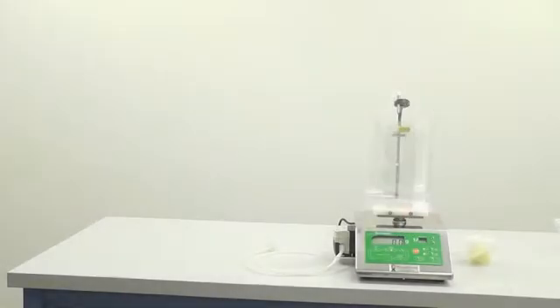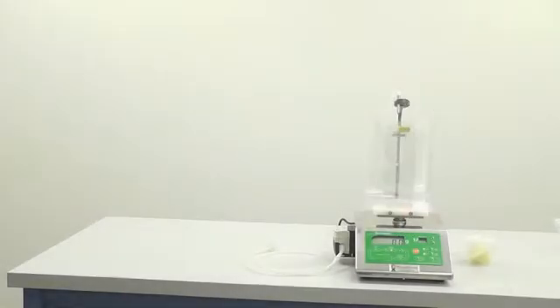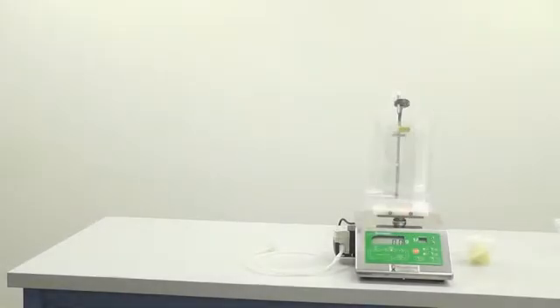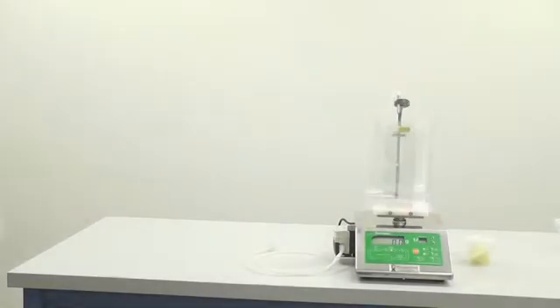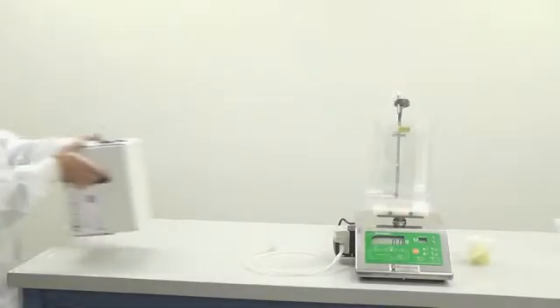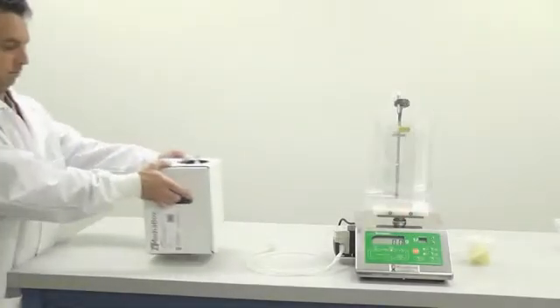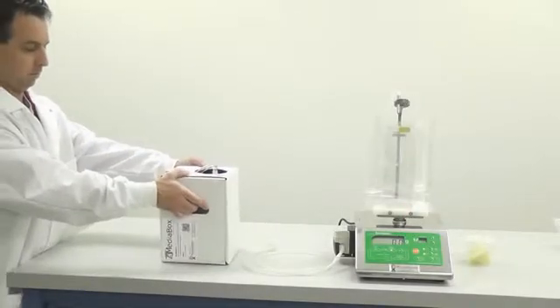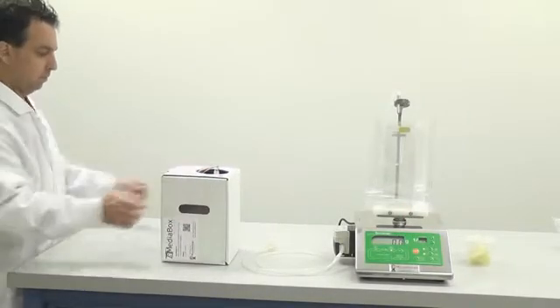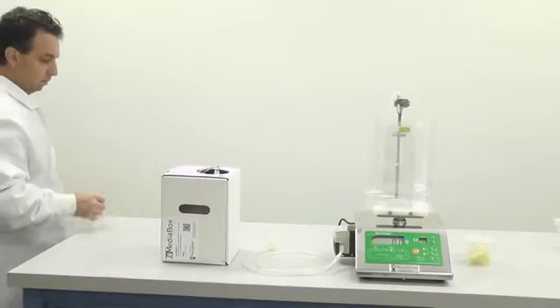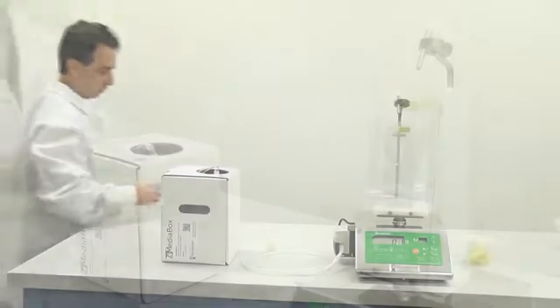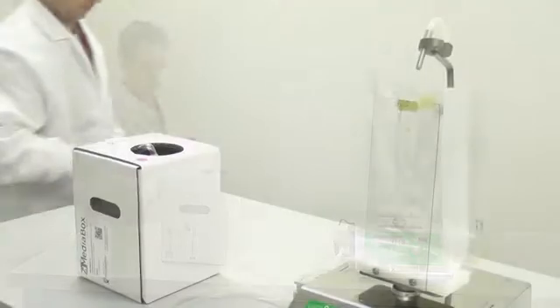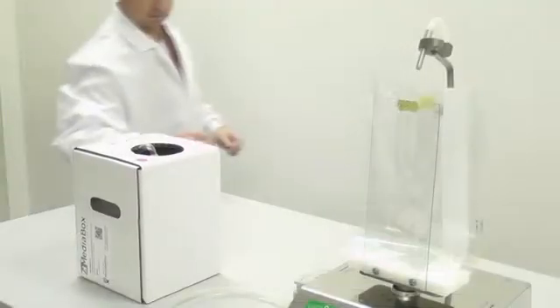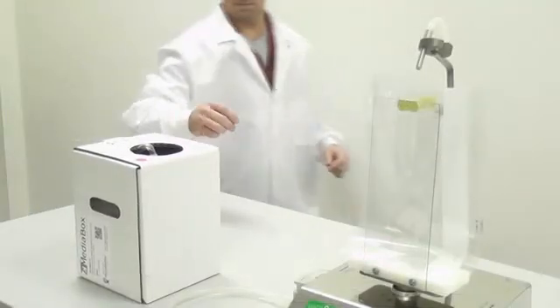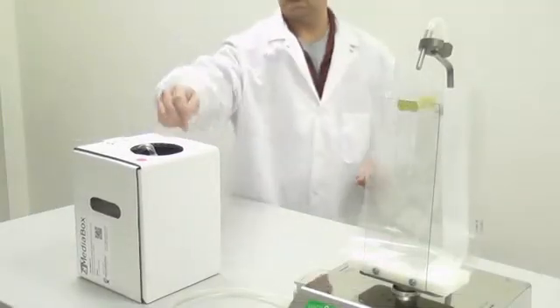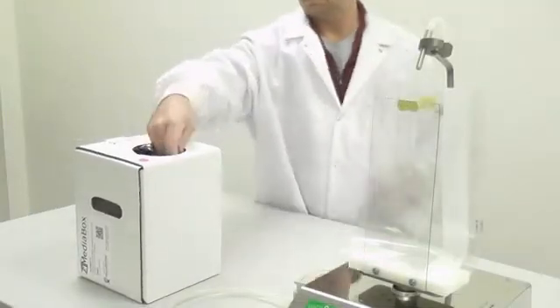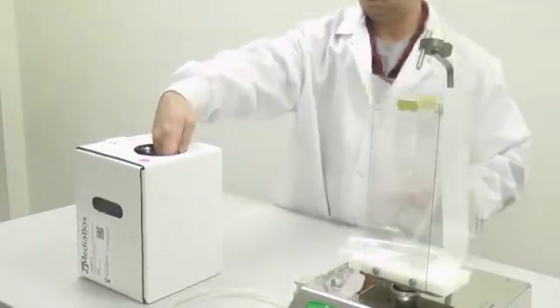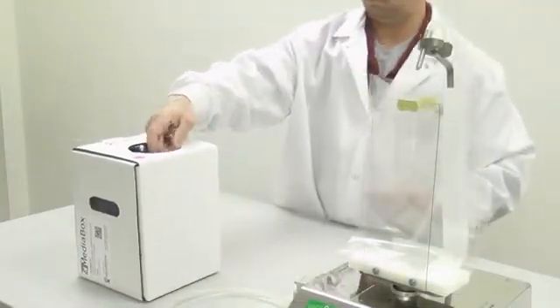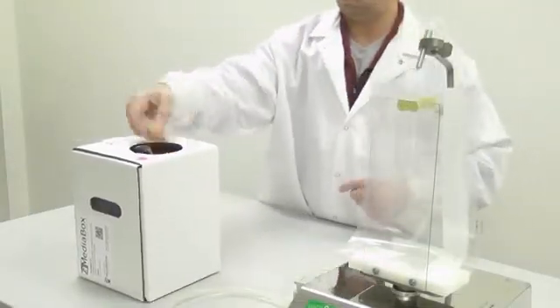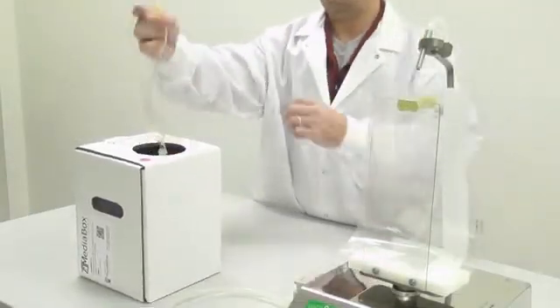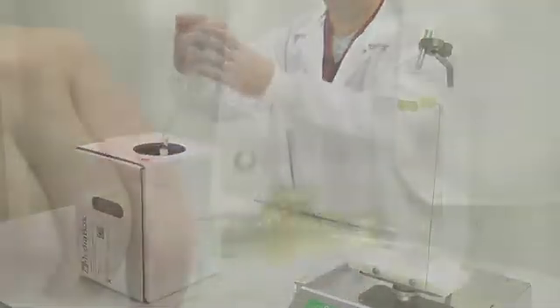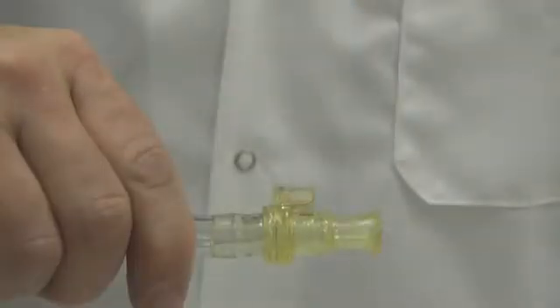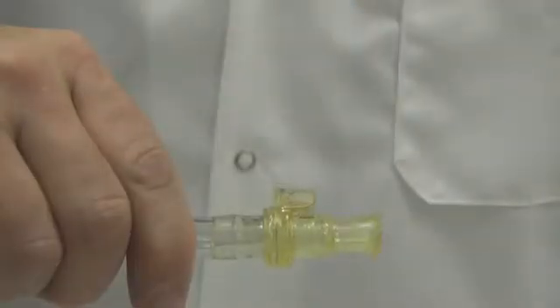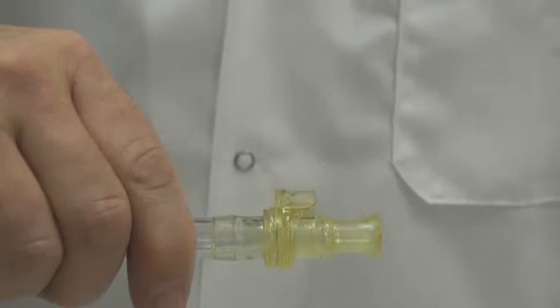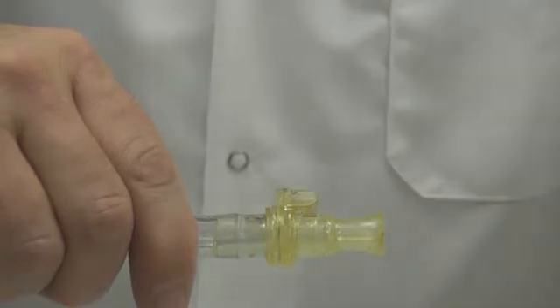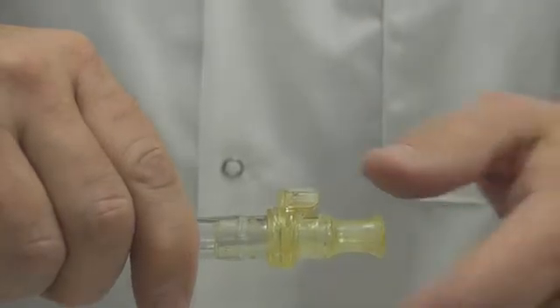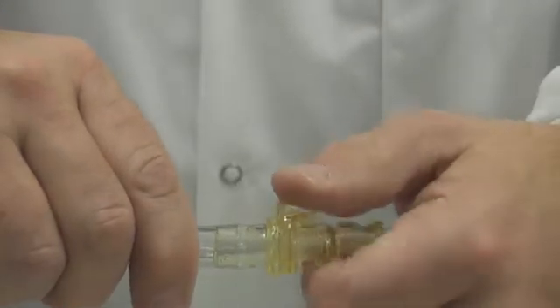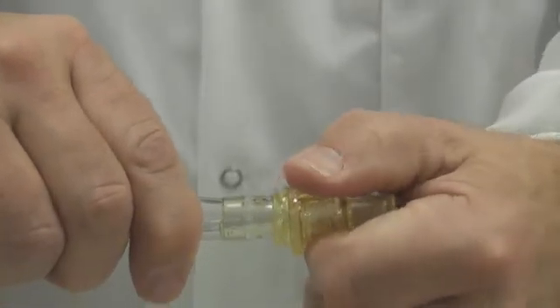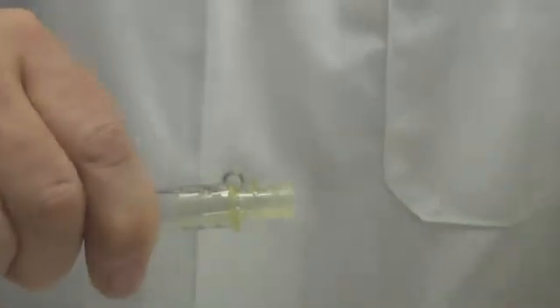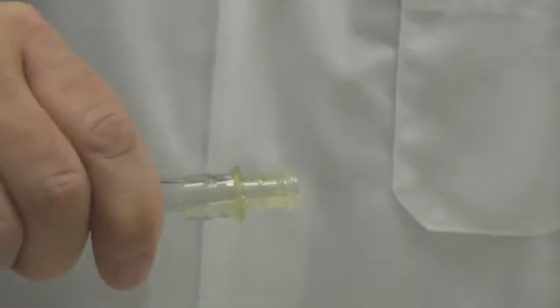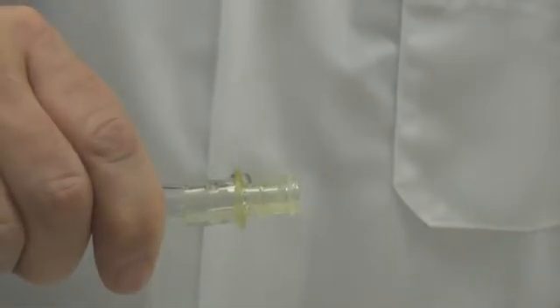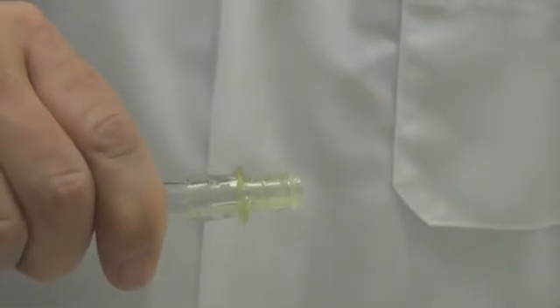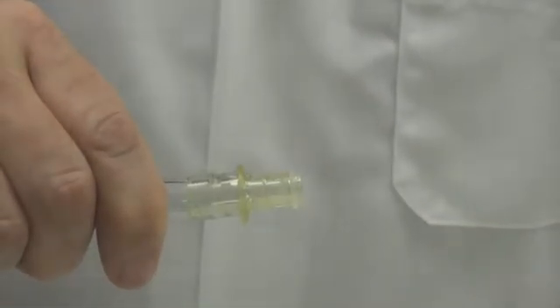MediaBox consists of a collapsible bladder in an easy-to-store box. MediaBox includes sterile tubing and an adapter which rapidly connects to your dispensing system. The adapter provided is autoclavable and is compatible with standard 6 or 8 mm tubing.